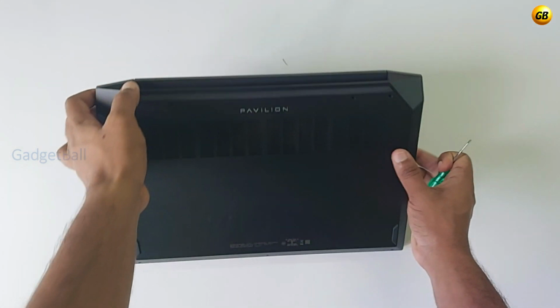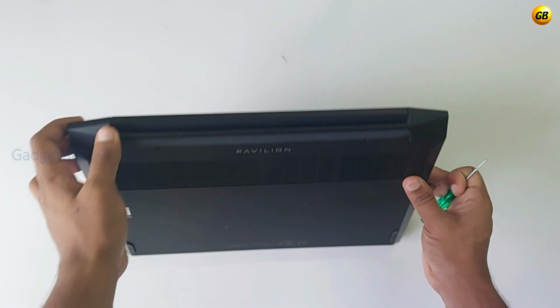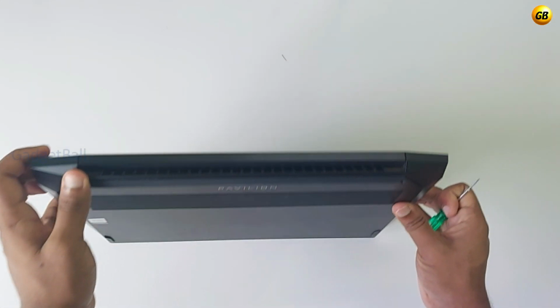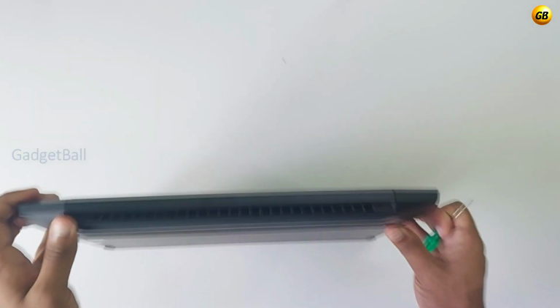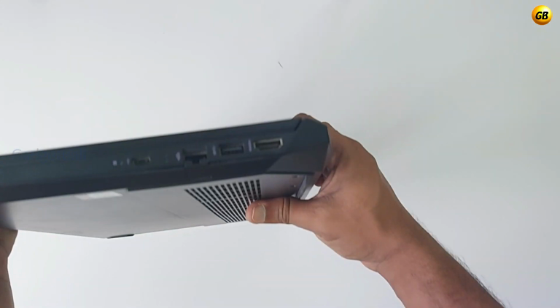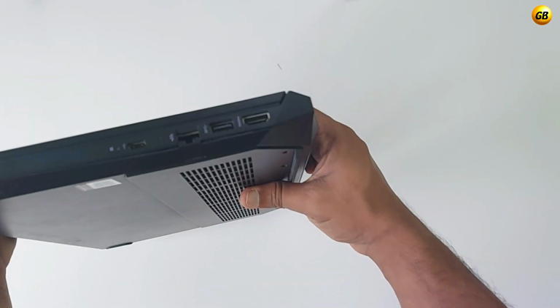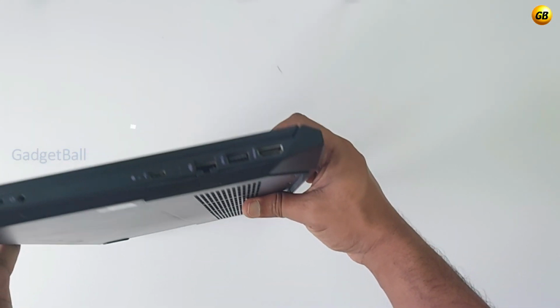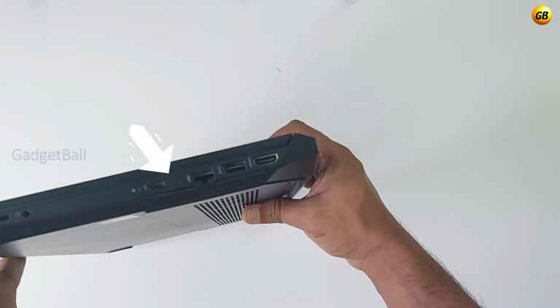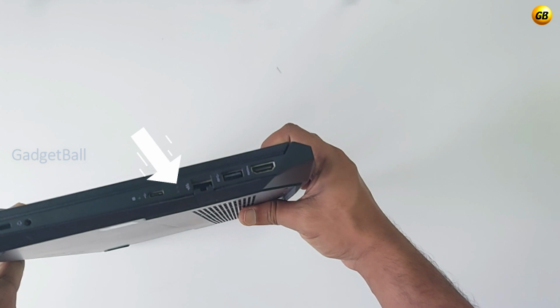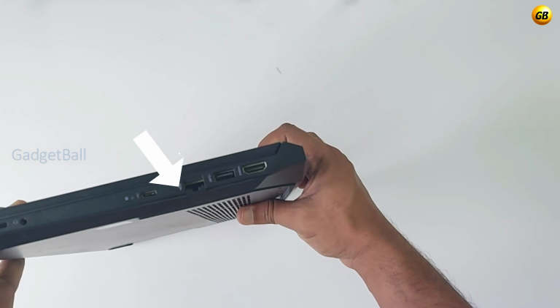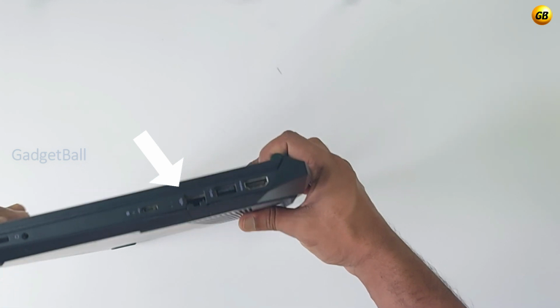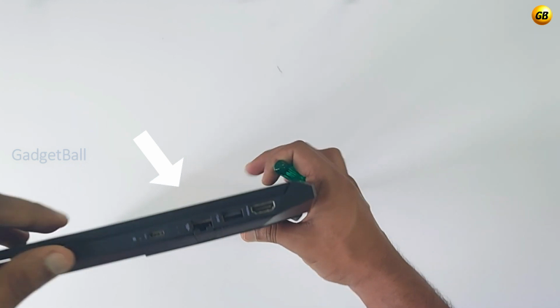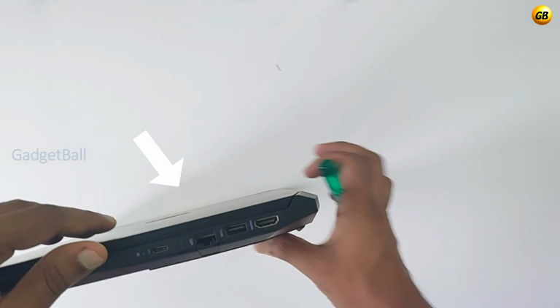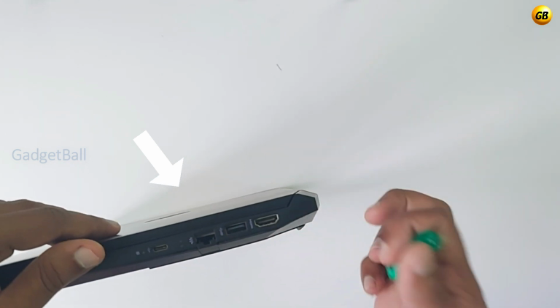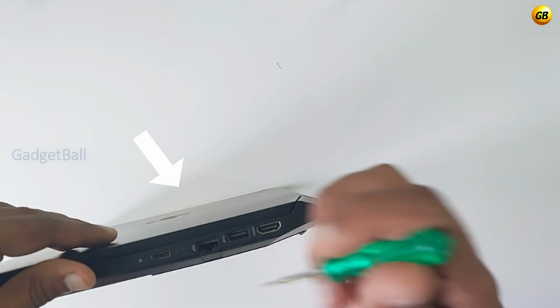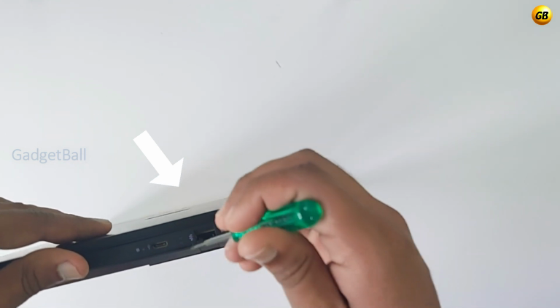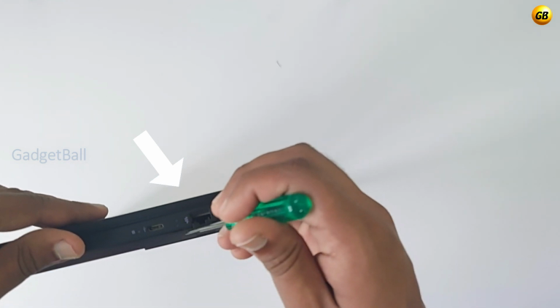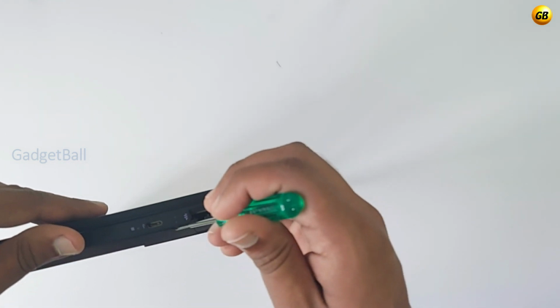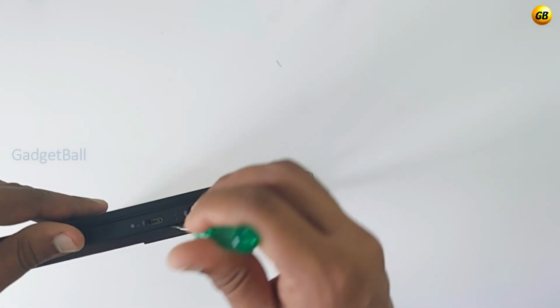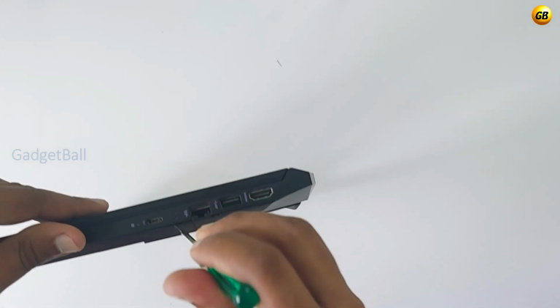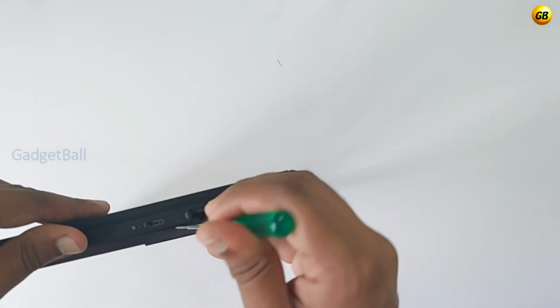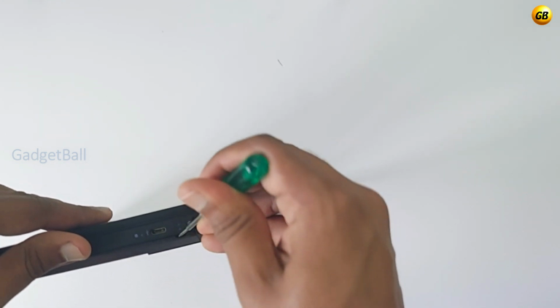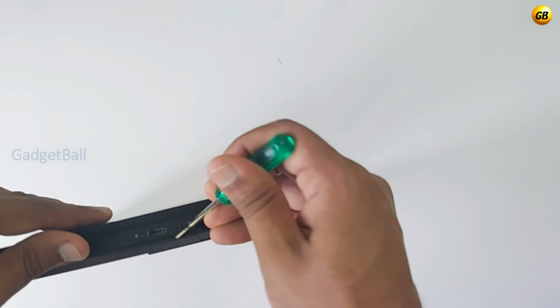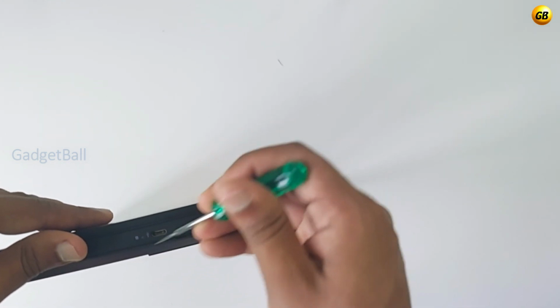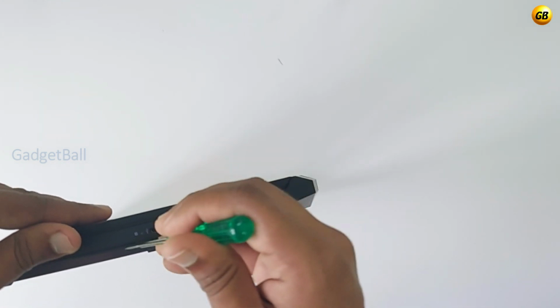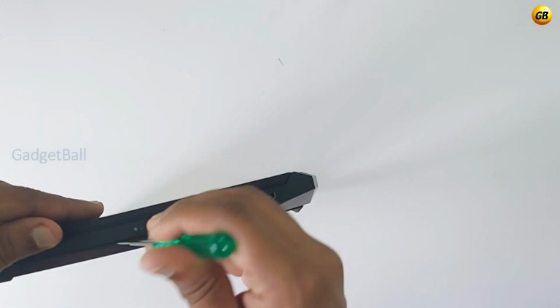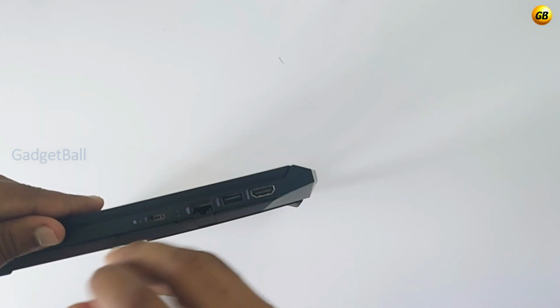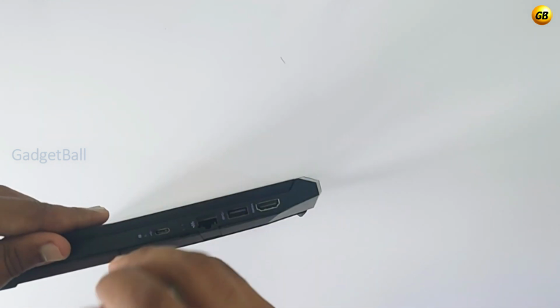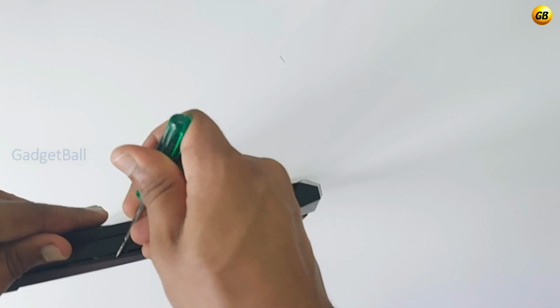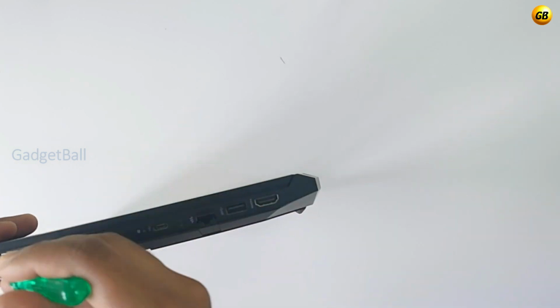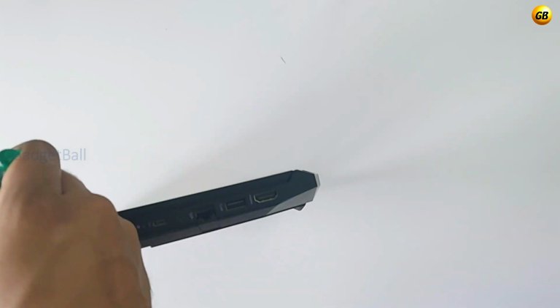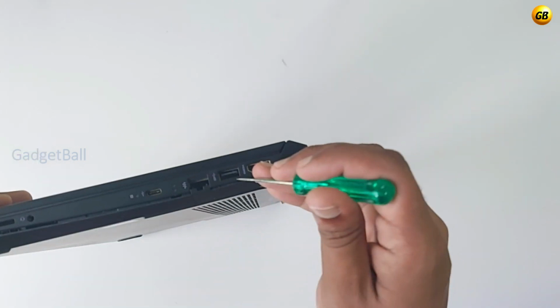Then start to wedge it open. It's better to start near the RJ45 port for easy removal, then repeat this throughout the lid.